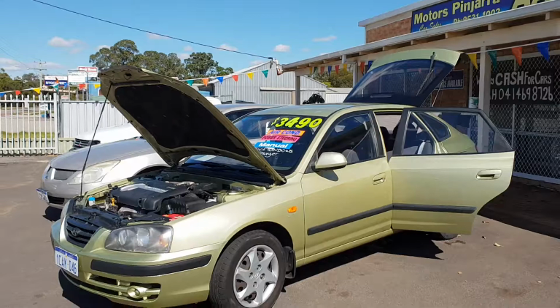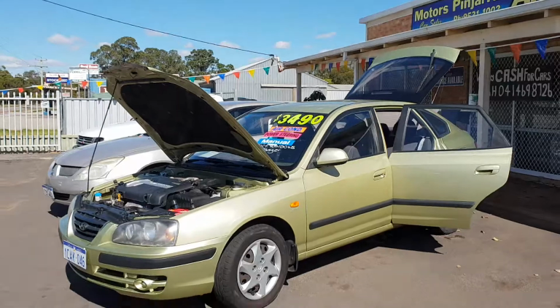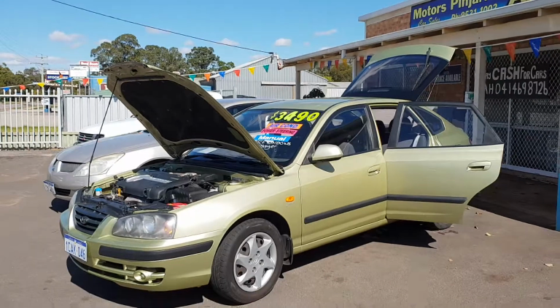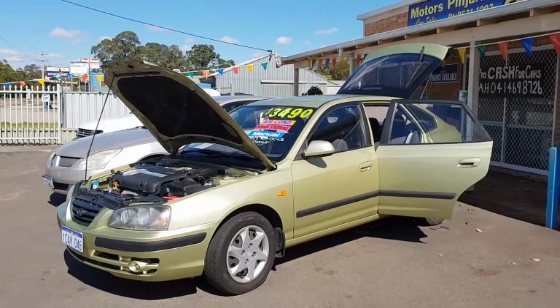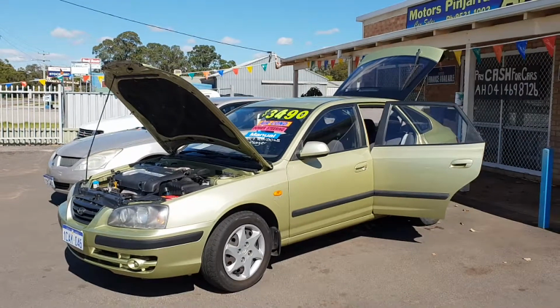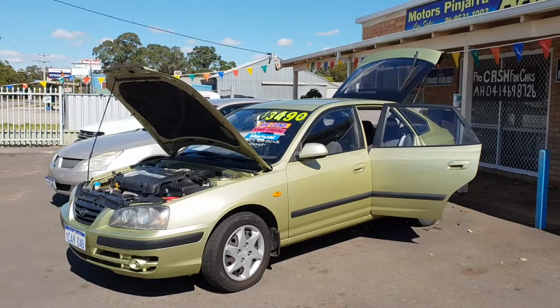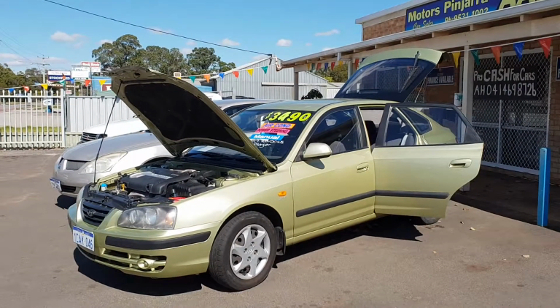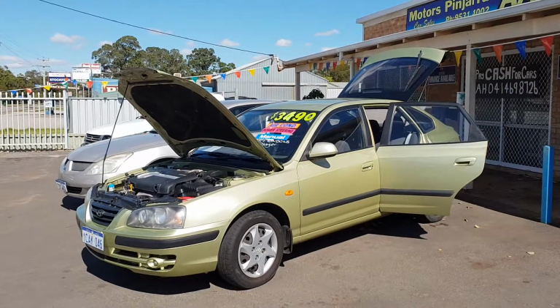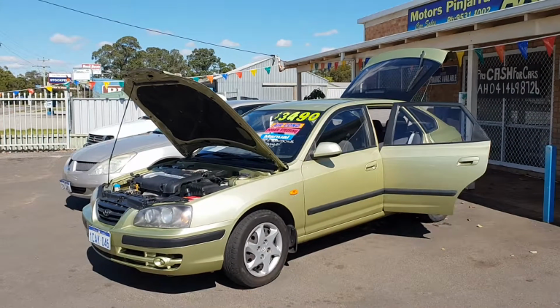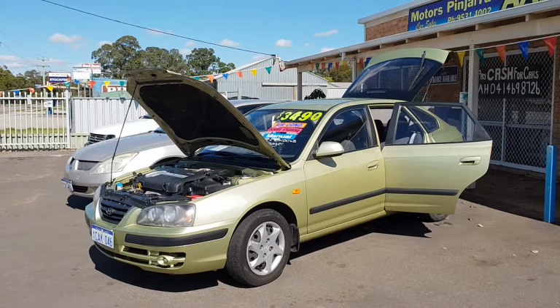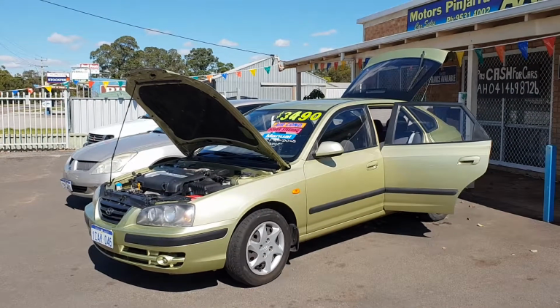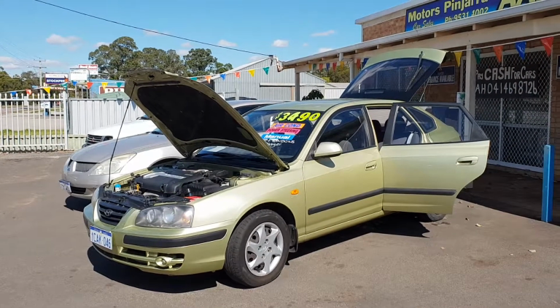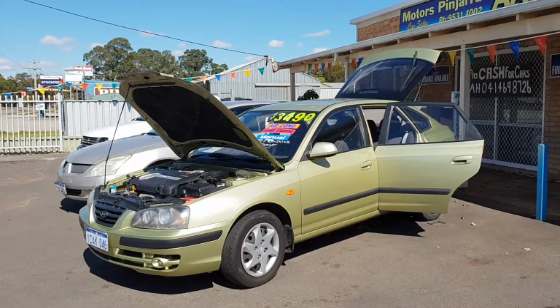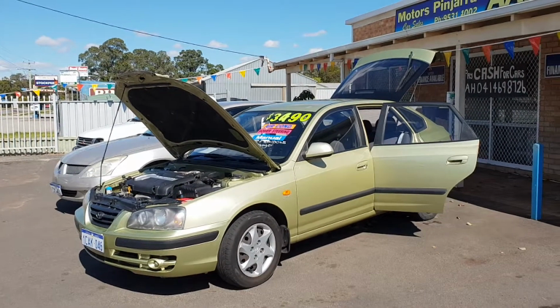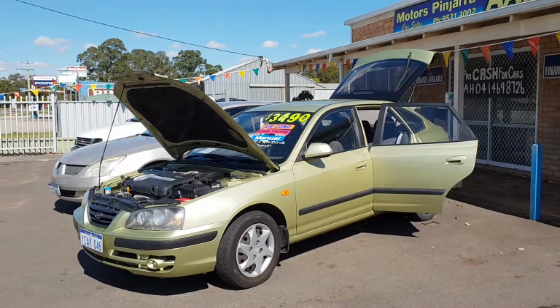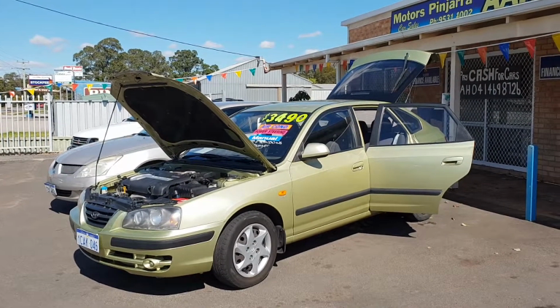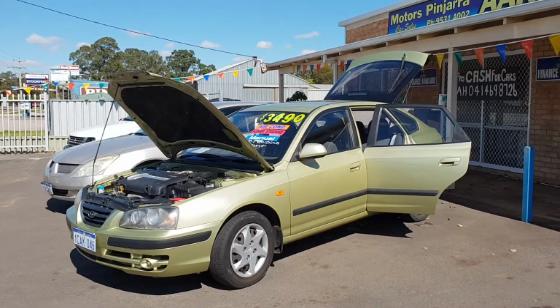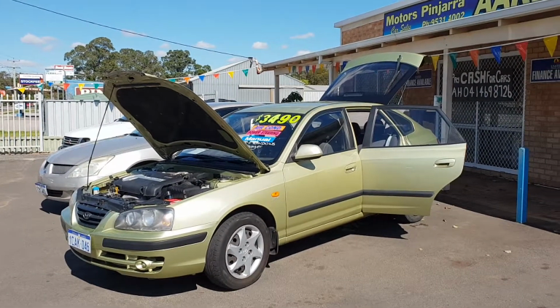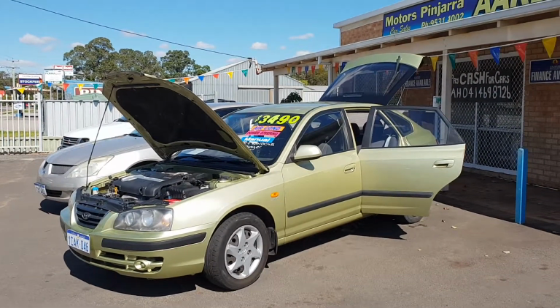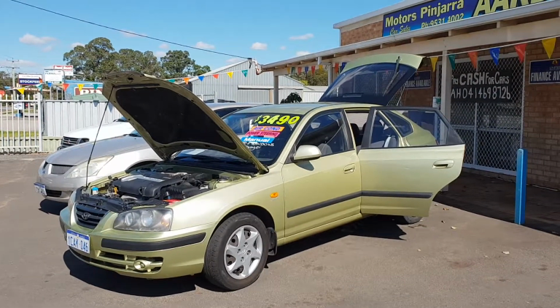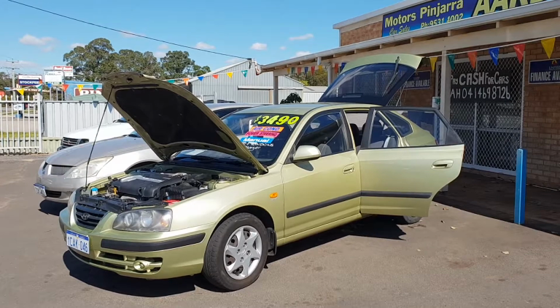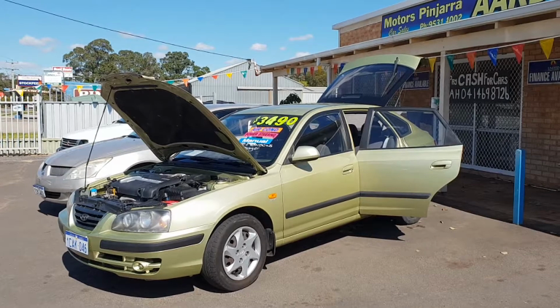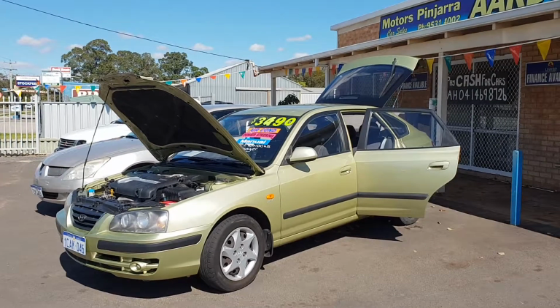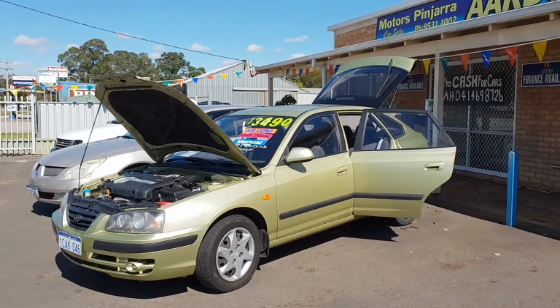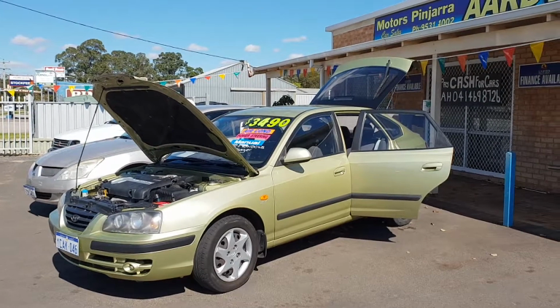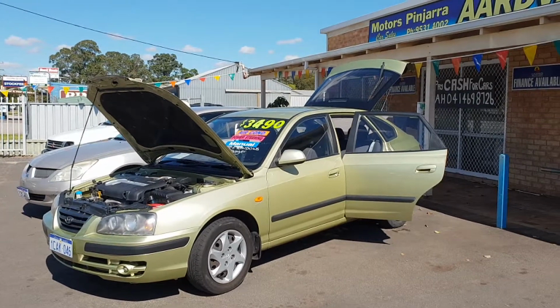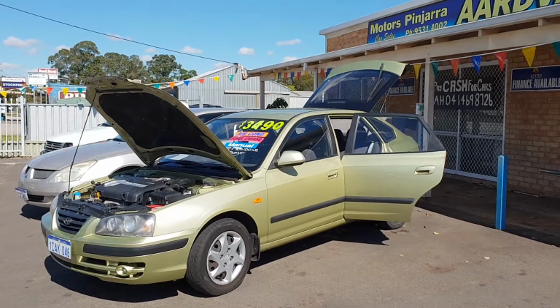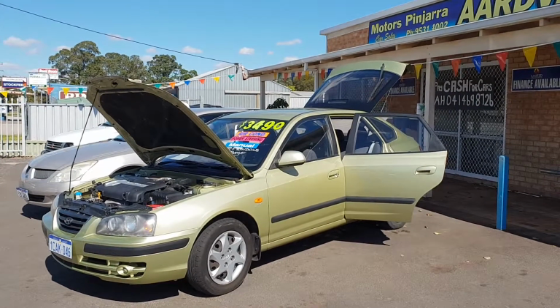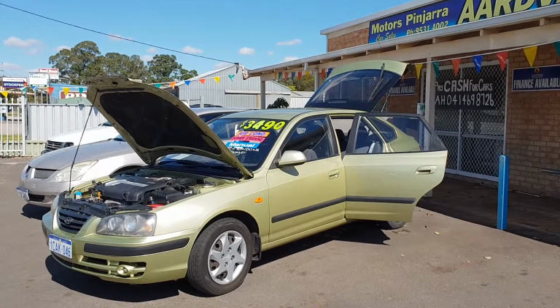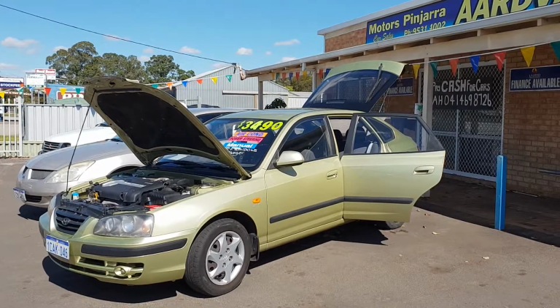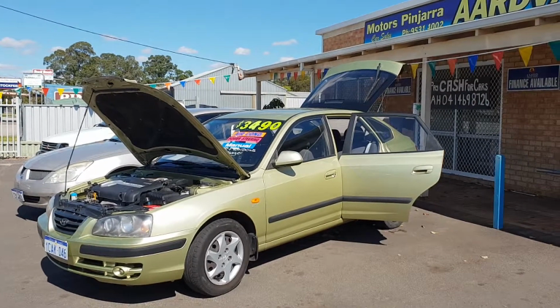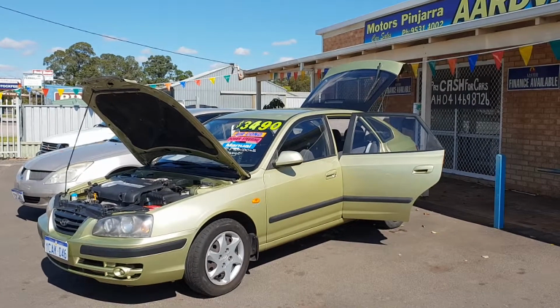Hi, Abbie from Aardvark Motors in Pinjarra, and today I'm showing you our 2005 Hyundai Elantra that we are selling for $3,490.